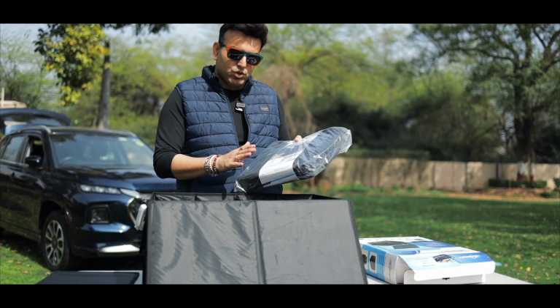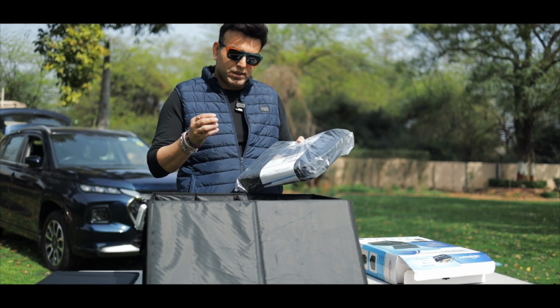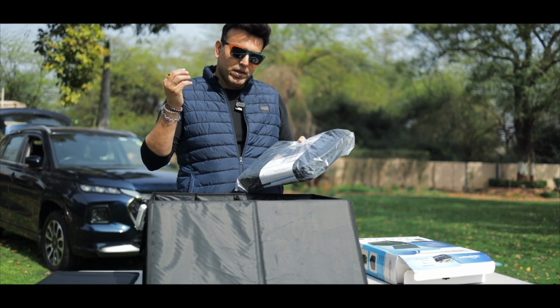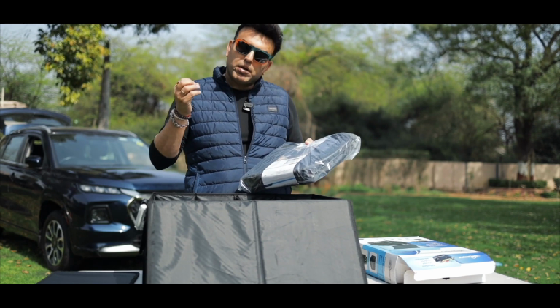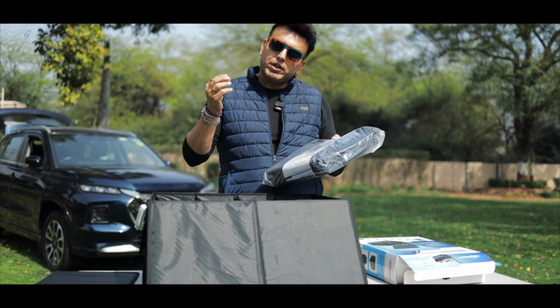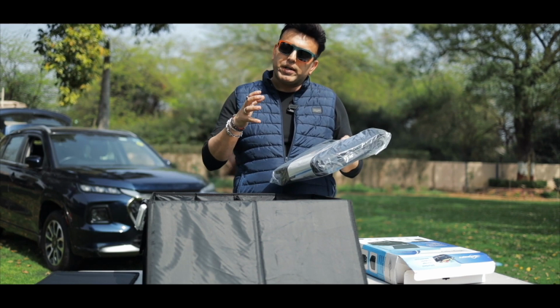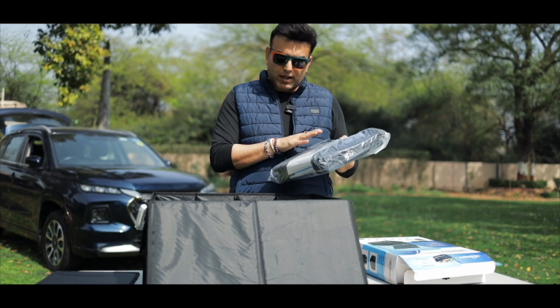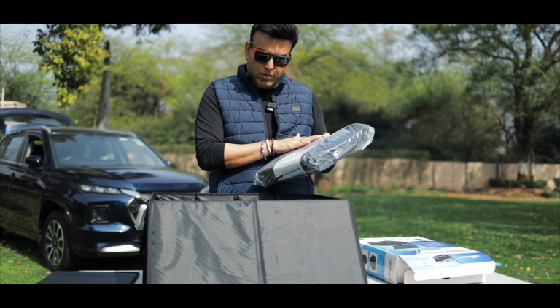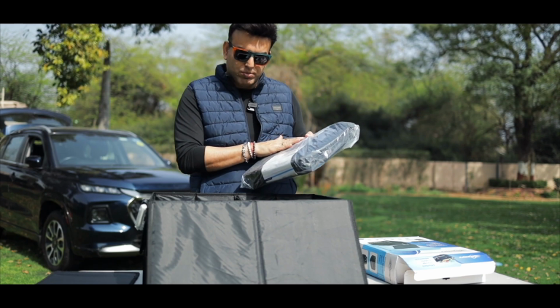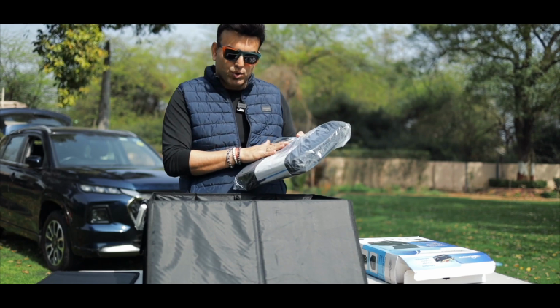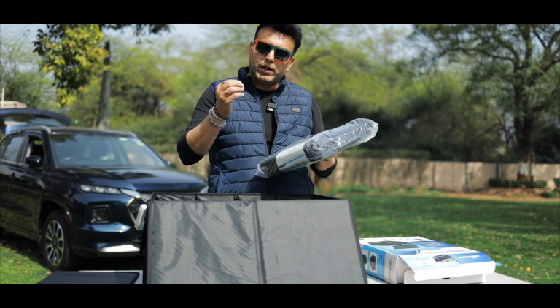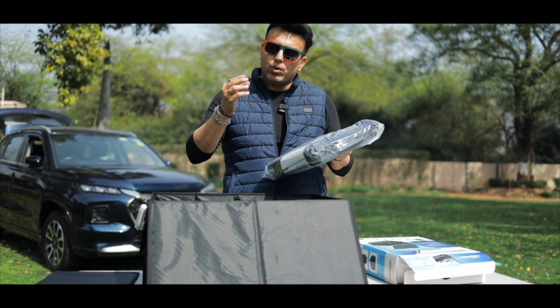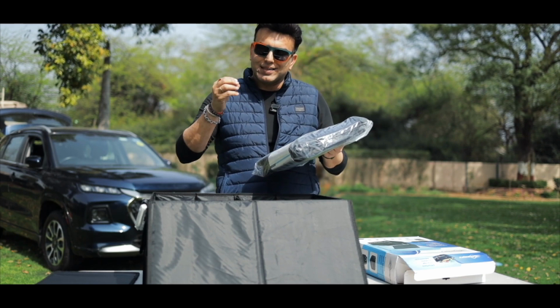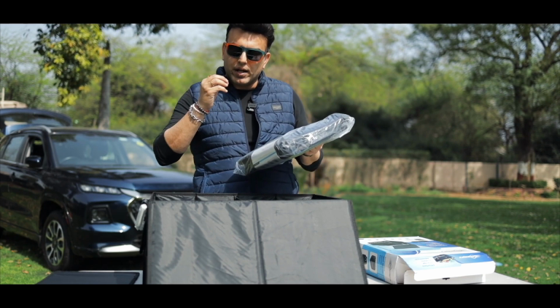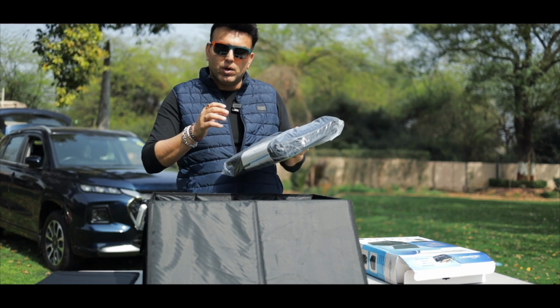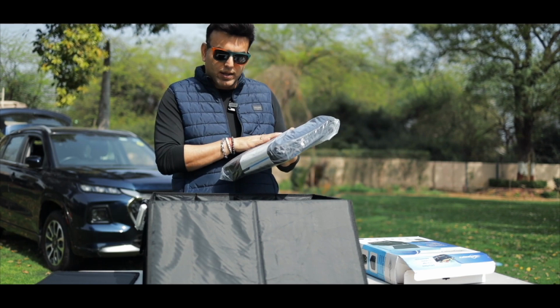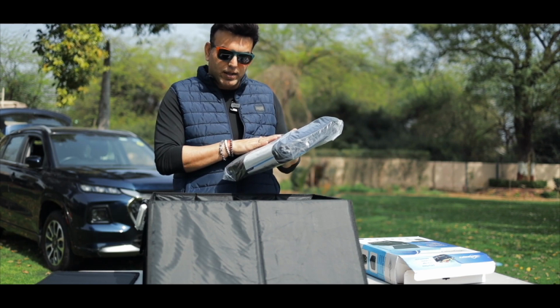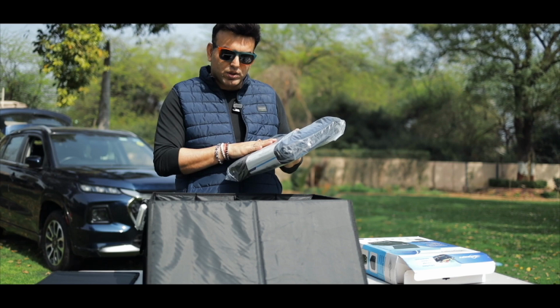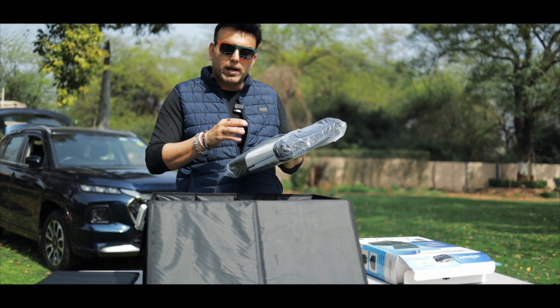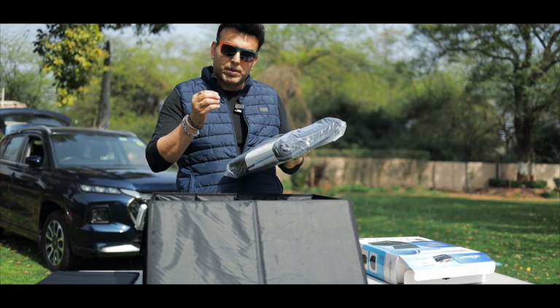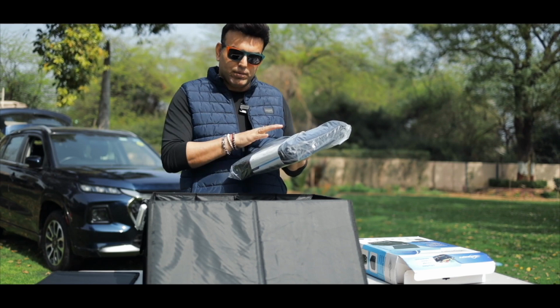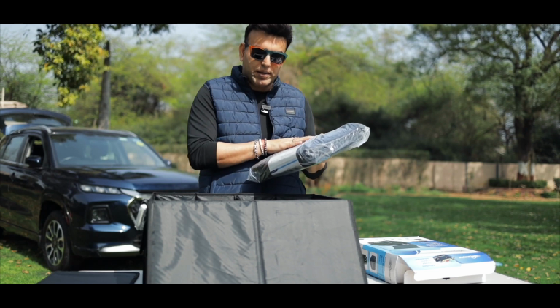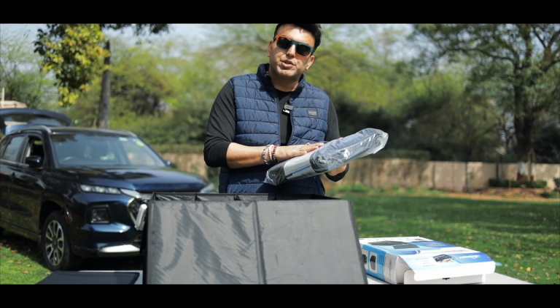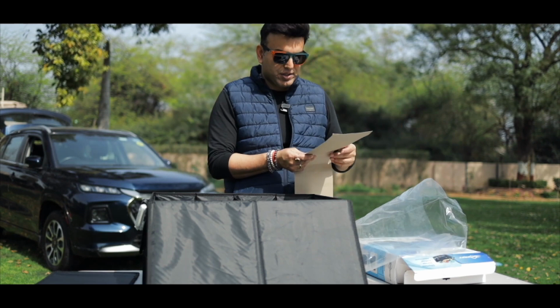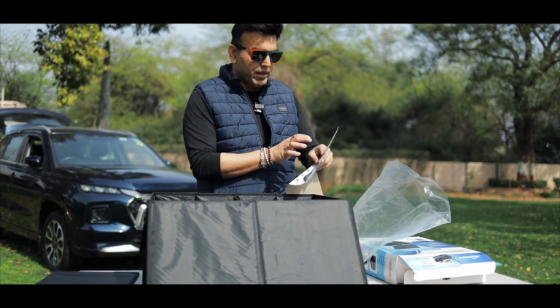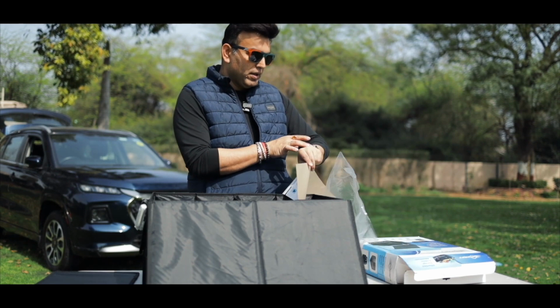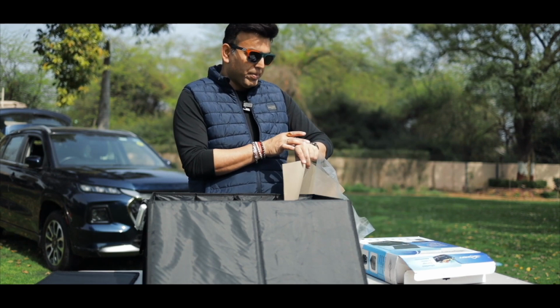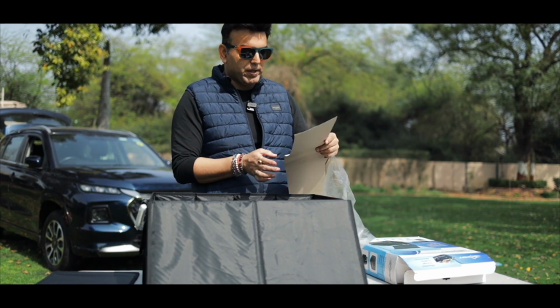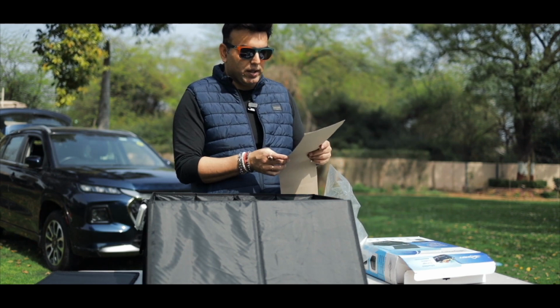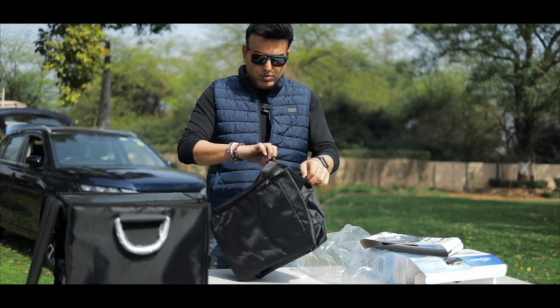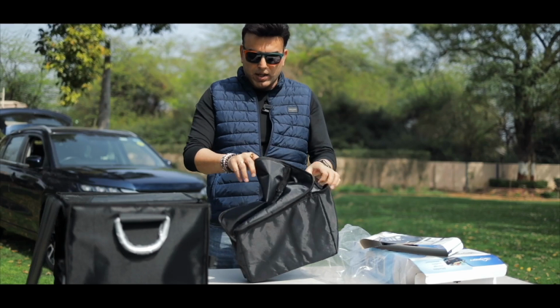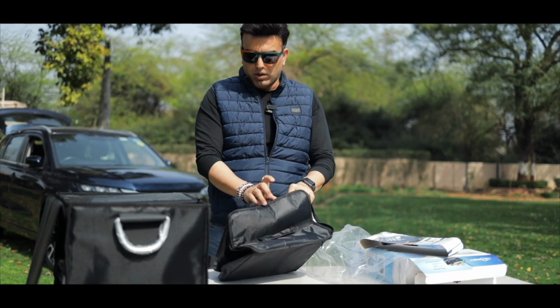This is a thermo-insulated inner lining which will keep any drink warm or cold. It will maintain the temperature for 6 to 8 hours. So this is your cooler bag.